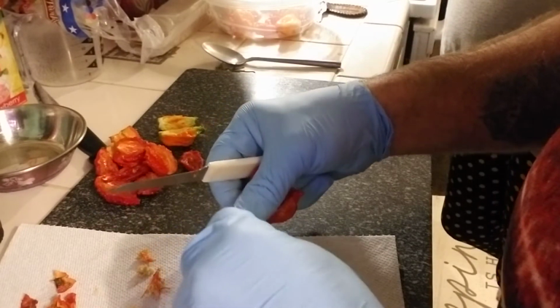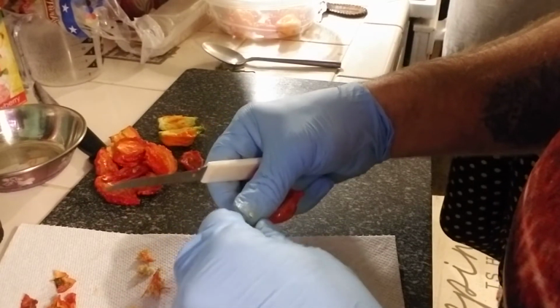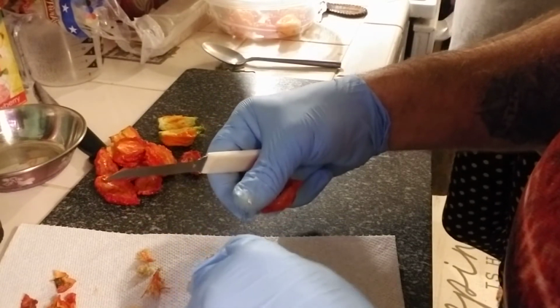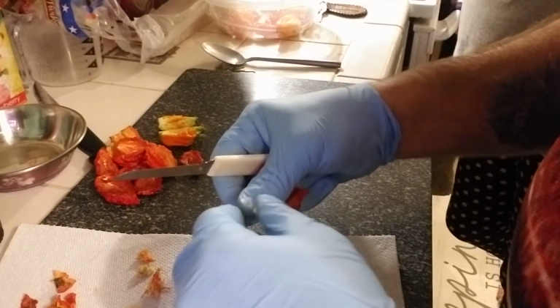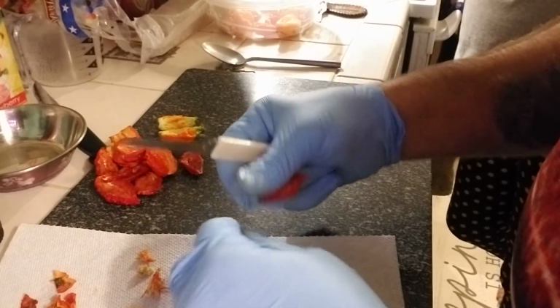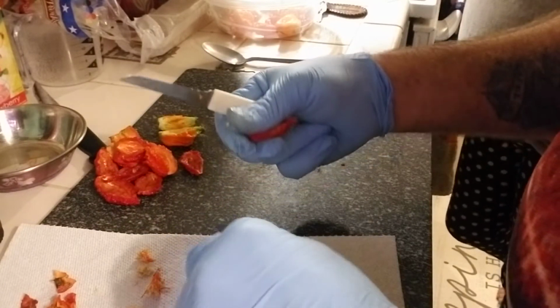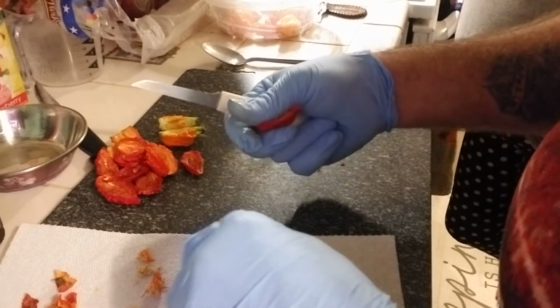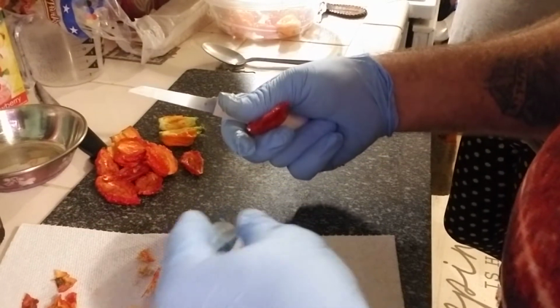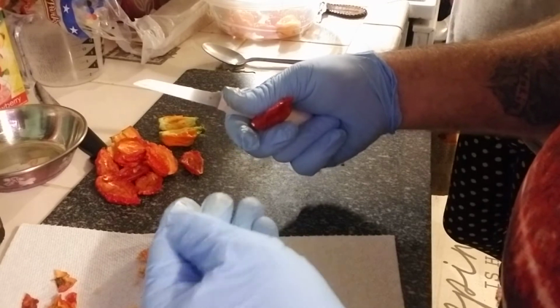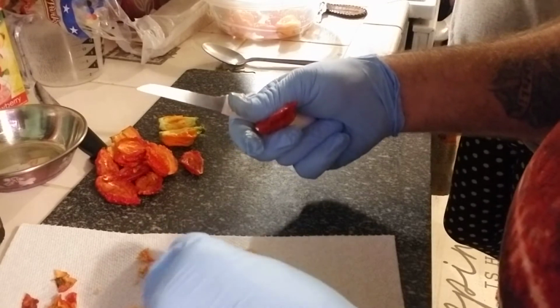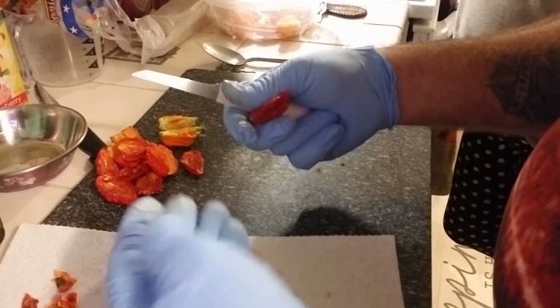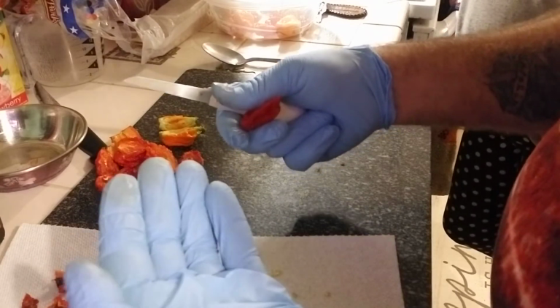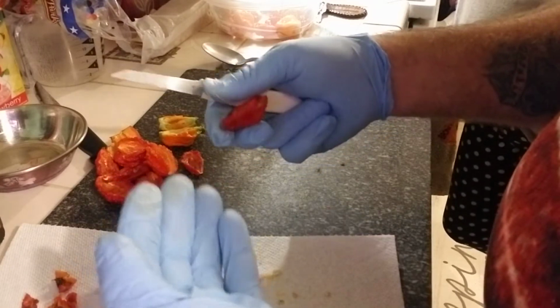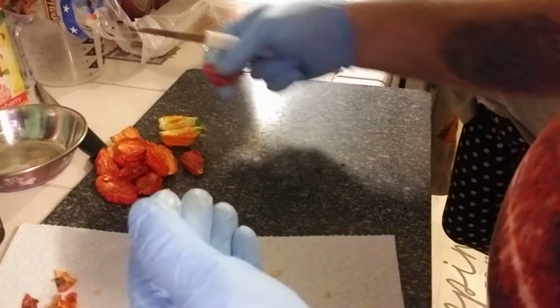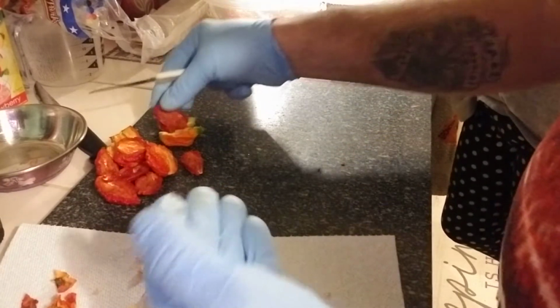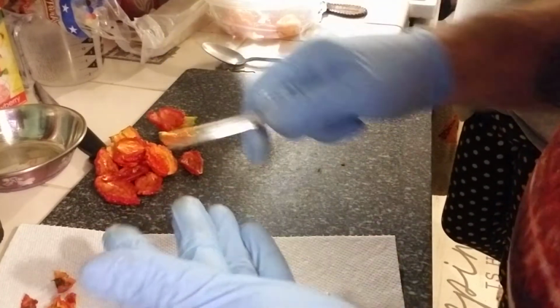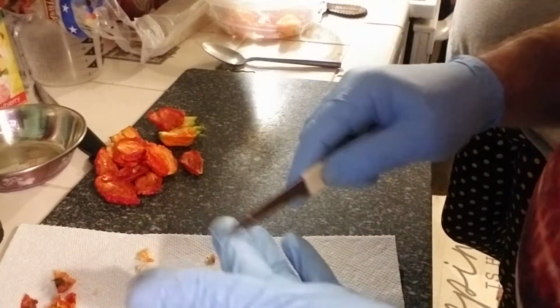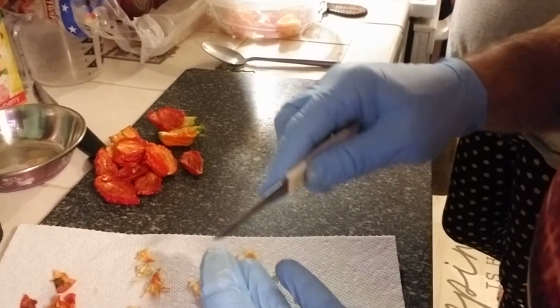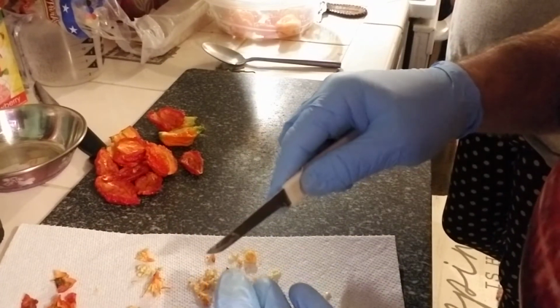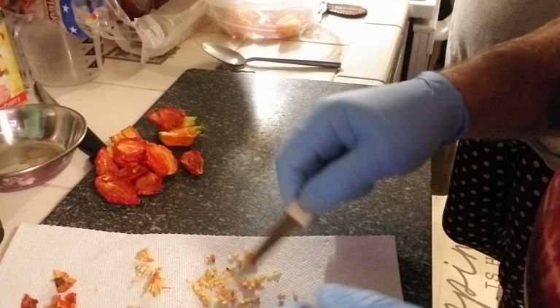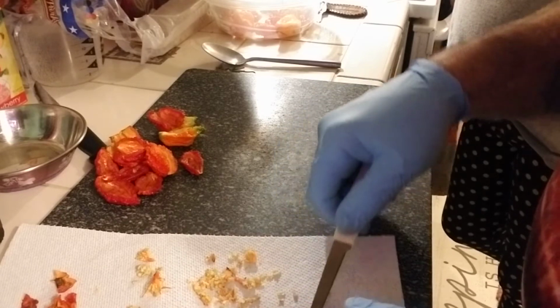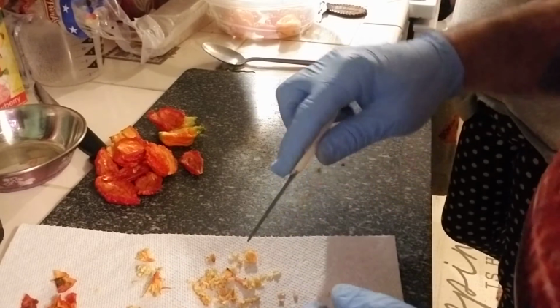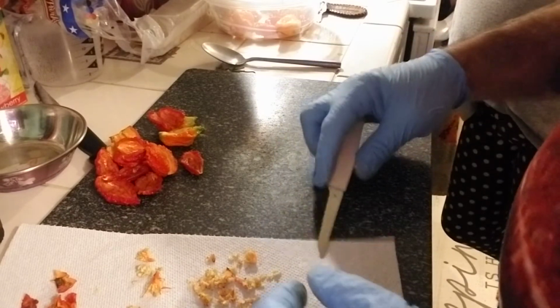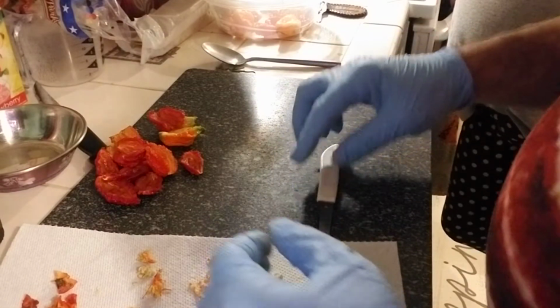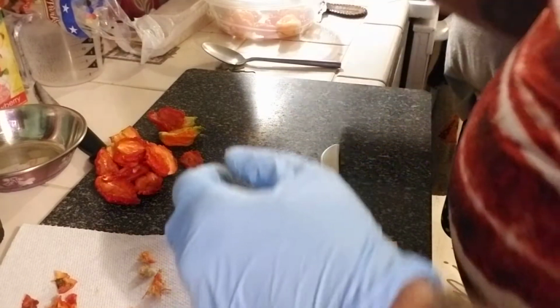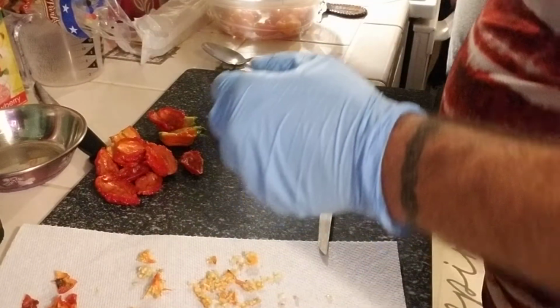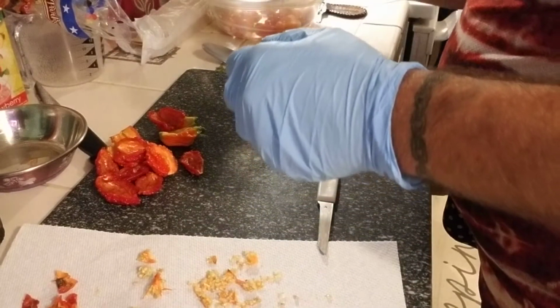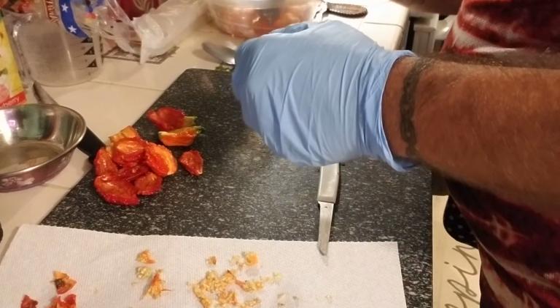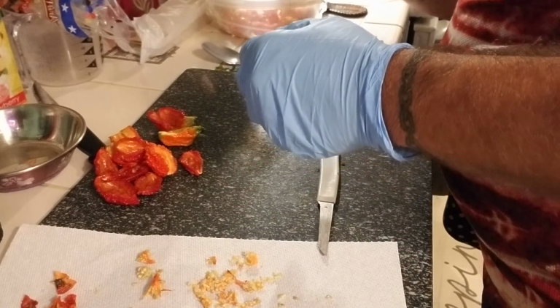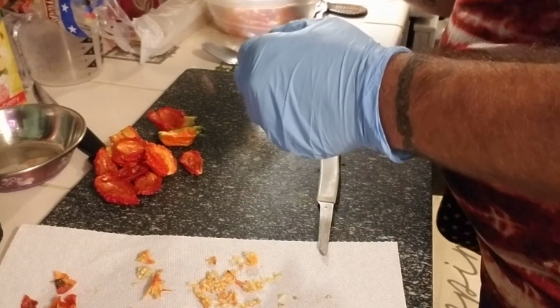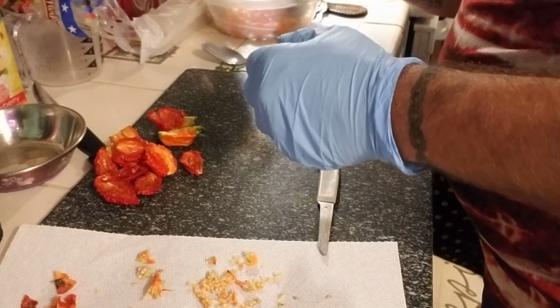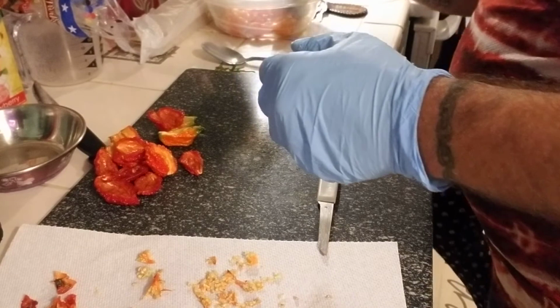Why are you wearing gloves? I think I got a lot of peppers unhandling. Want to touch one? No. I'm not stupid.